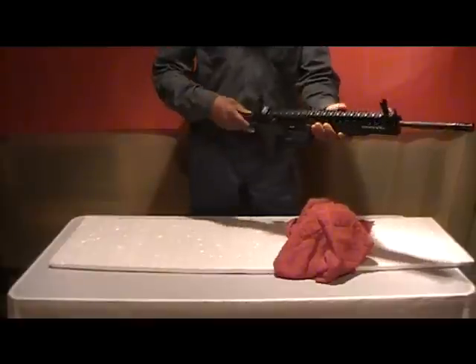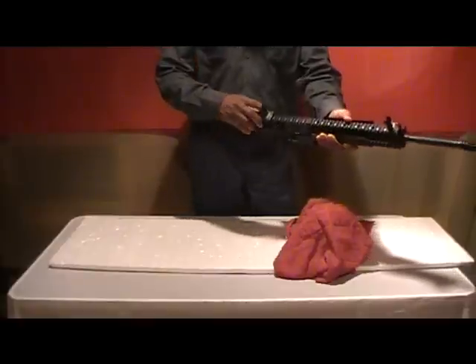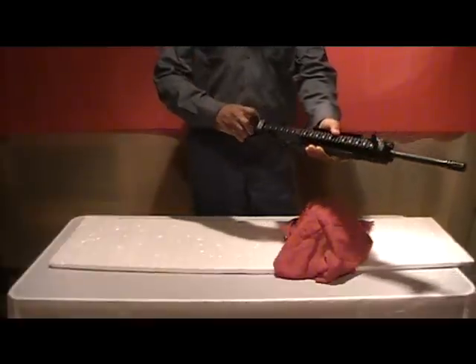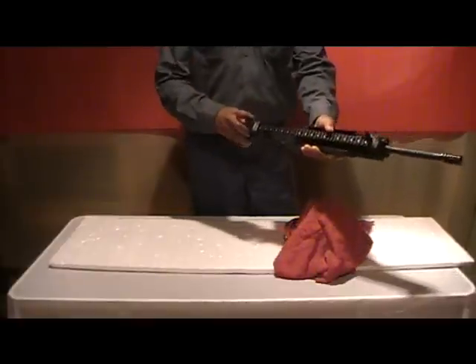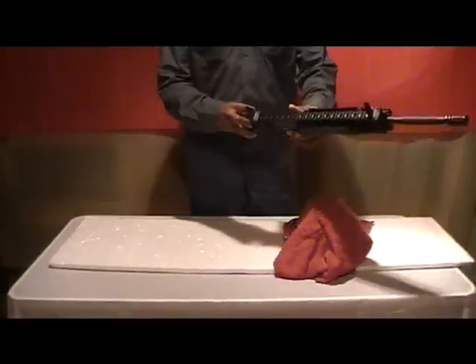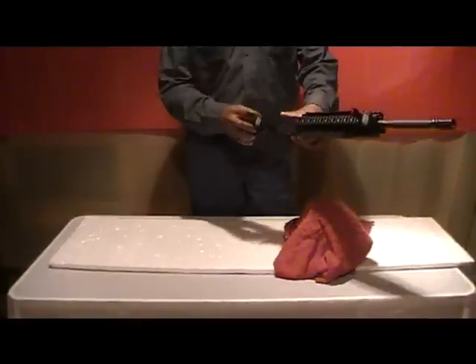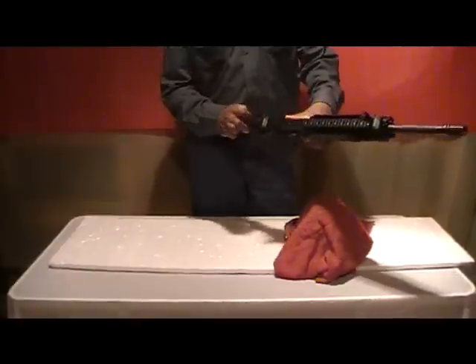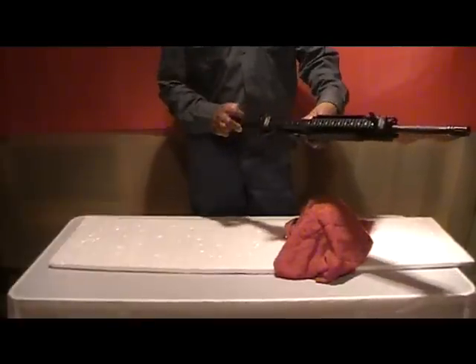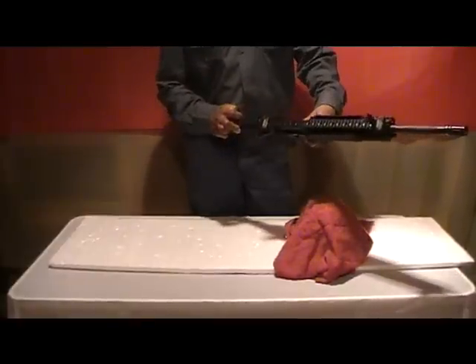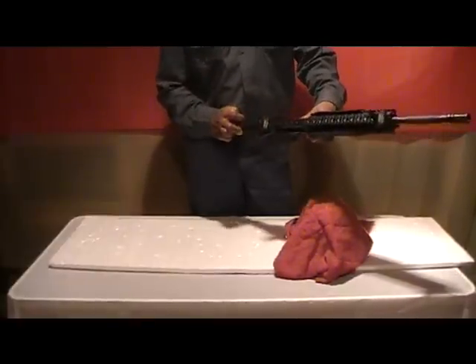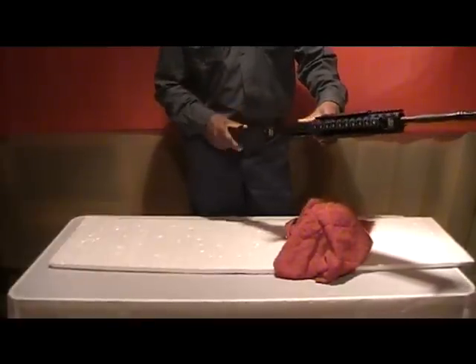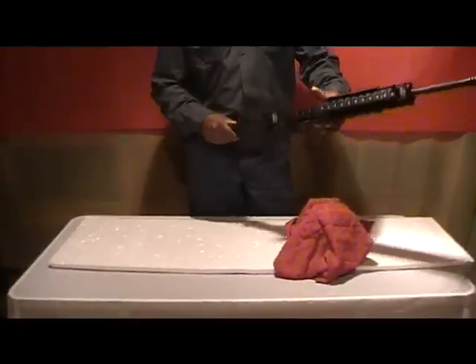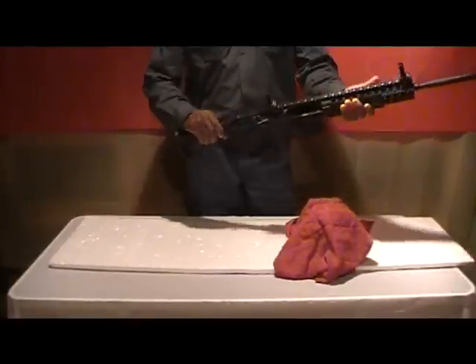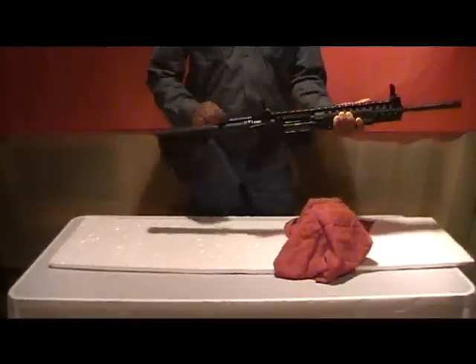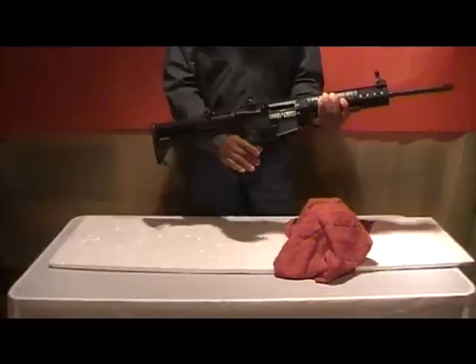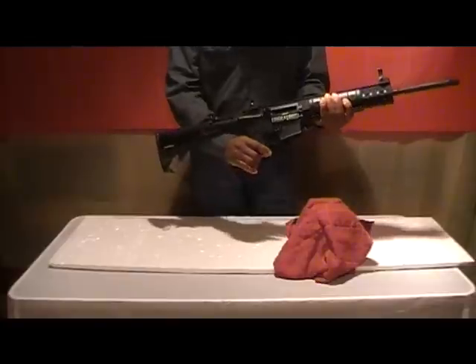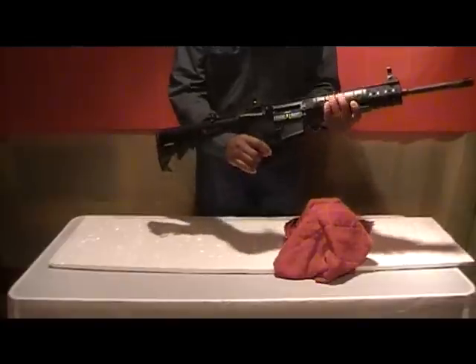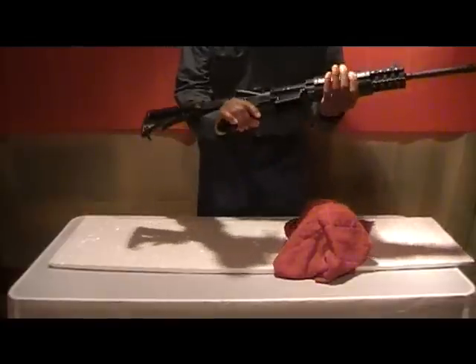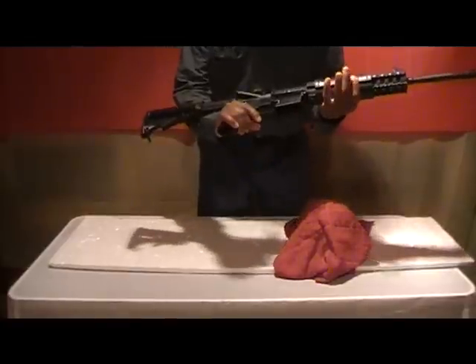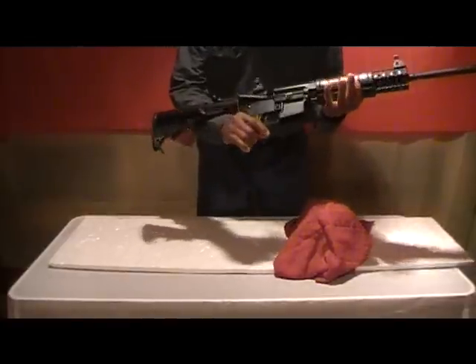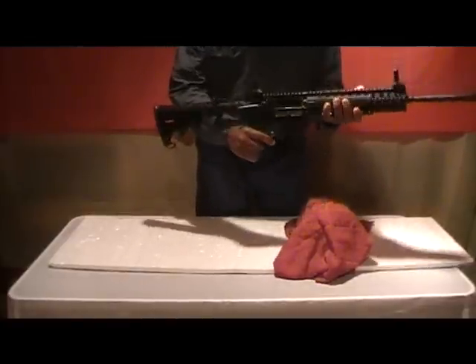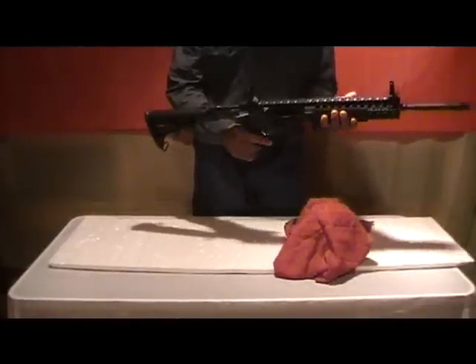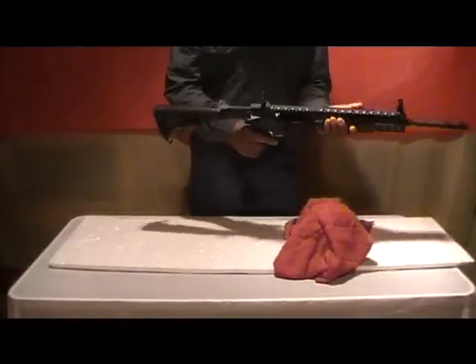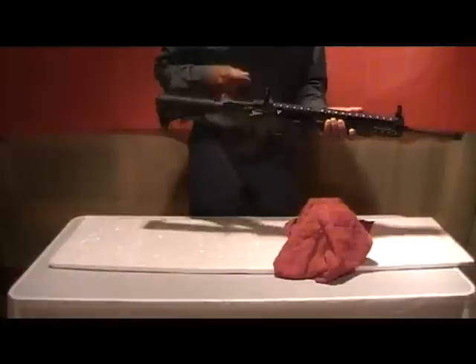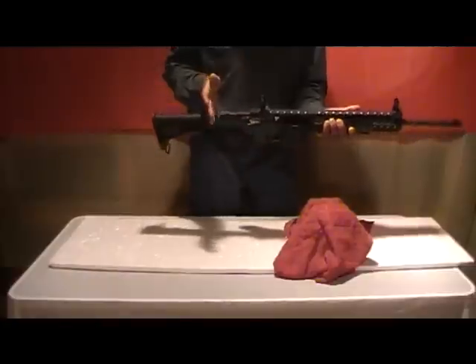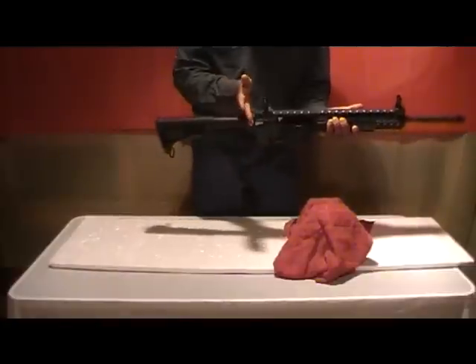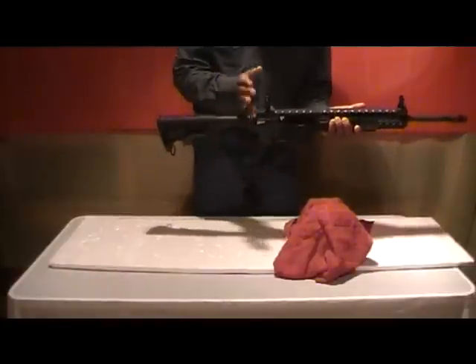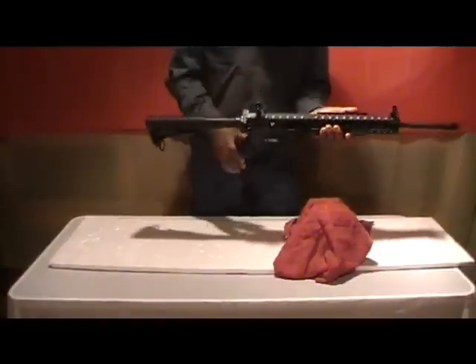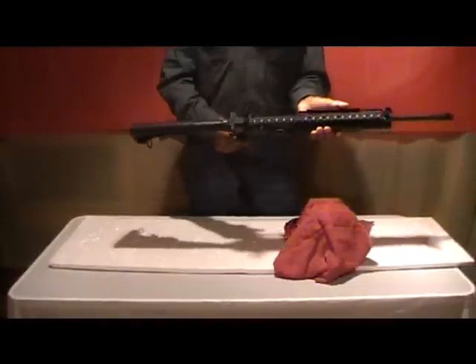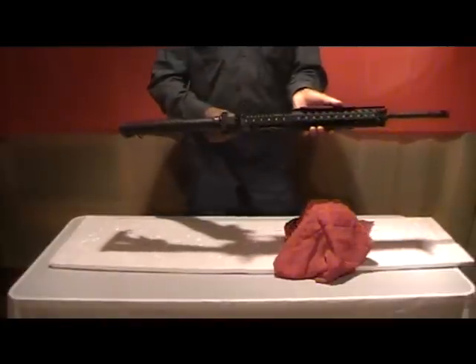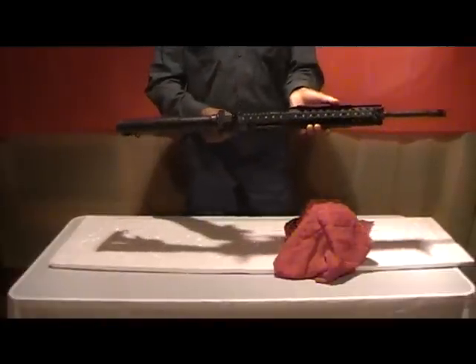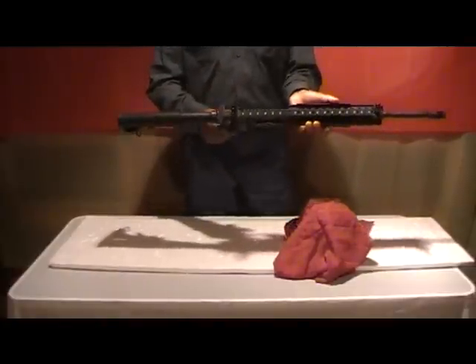This is empty — no magazine in the well and nothing in the chamber.